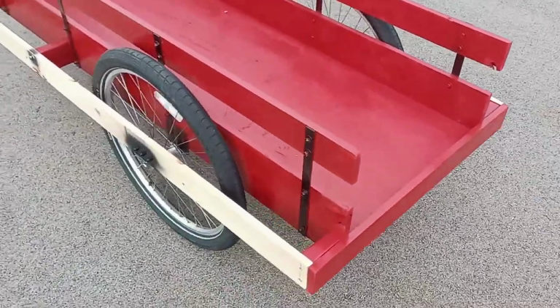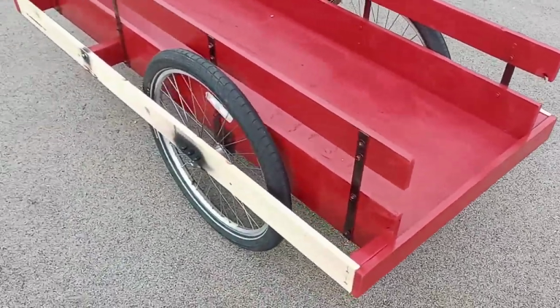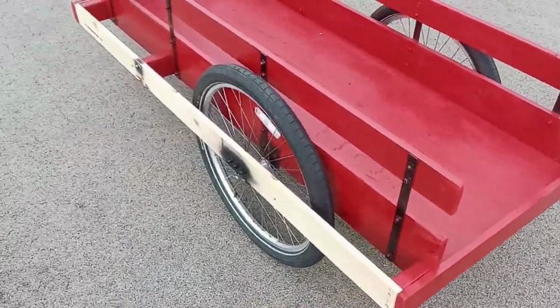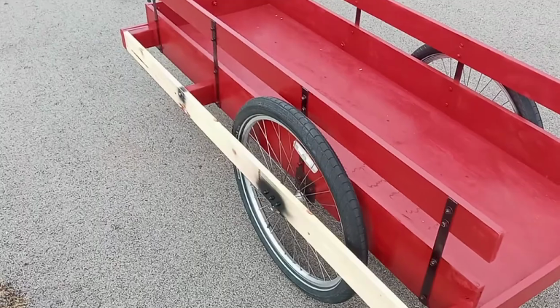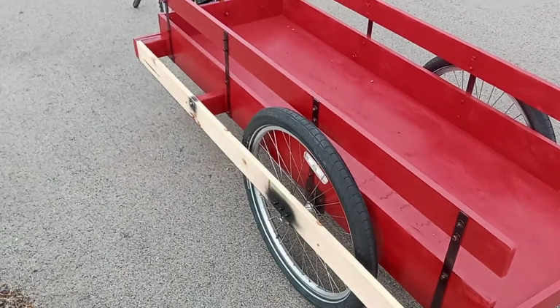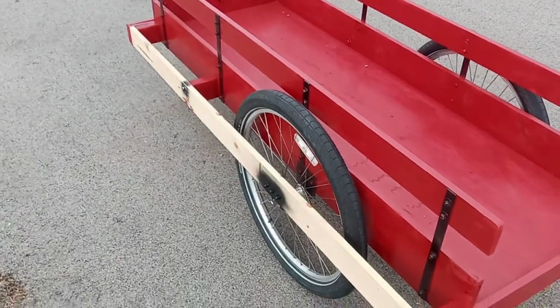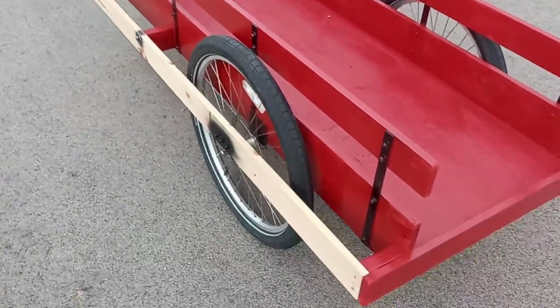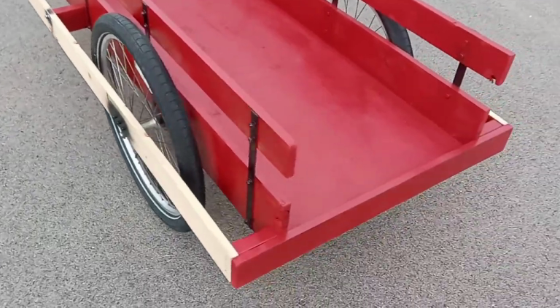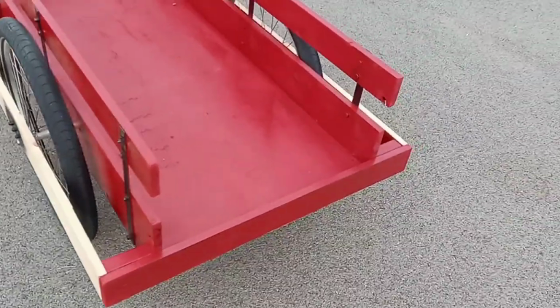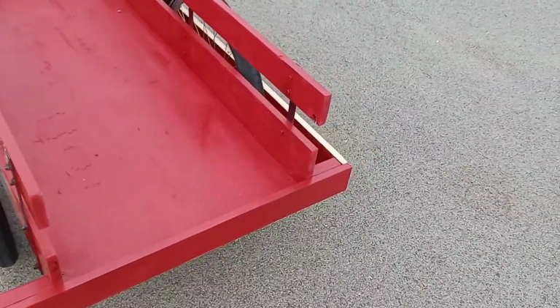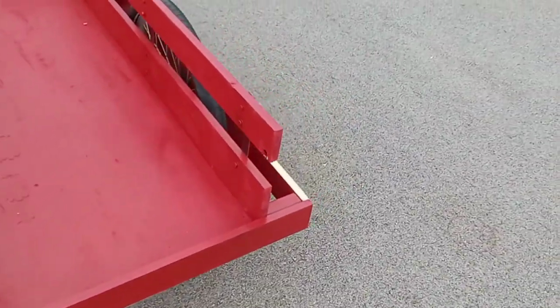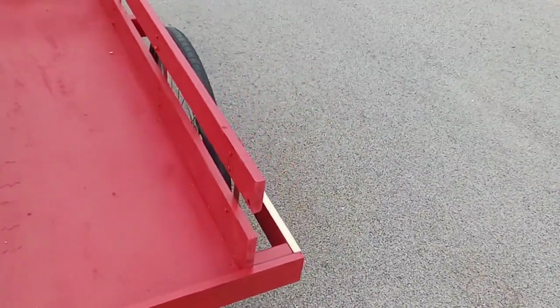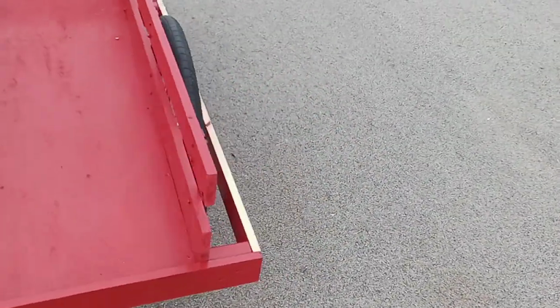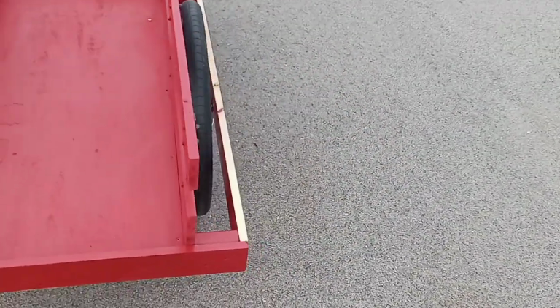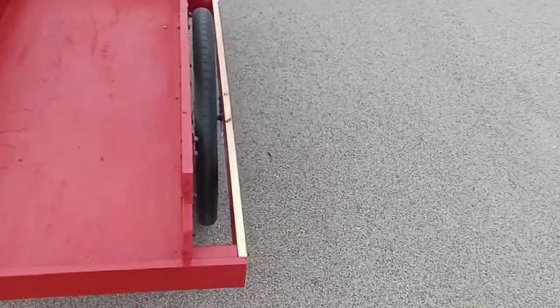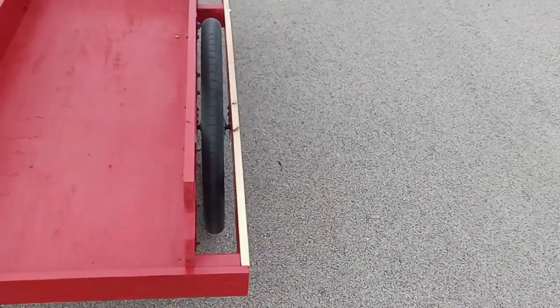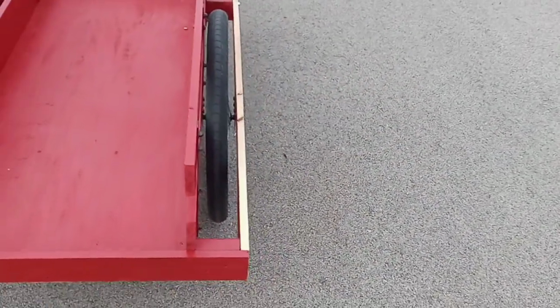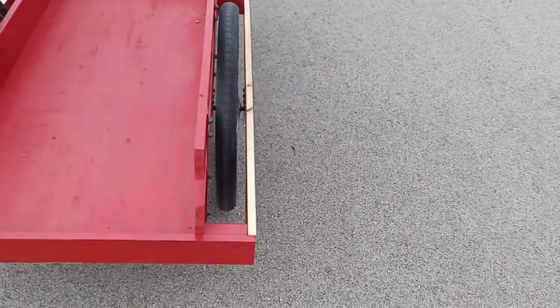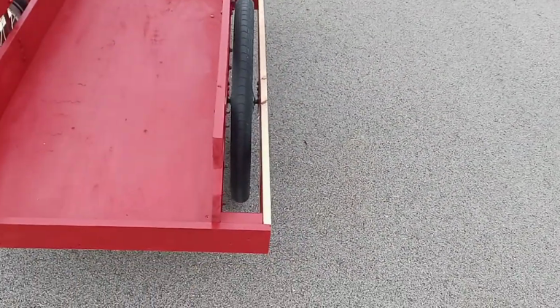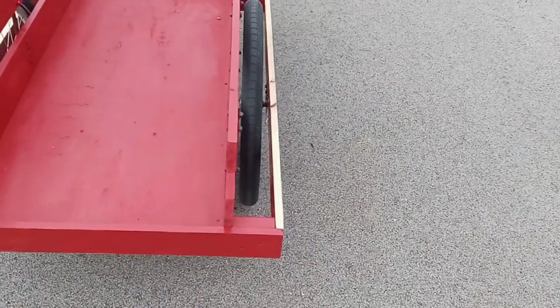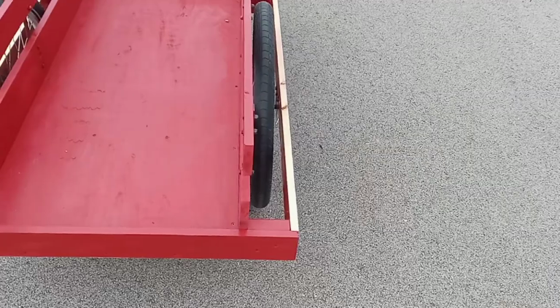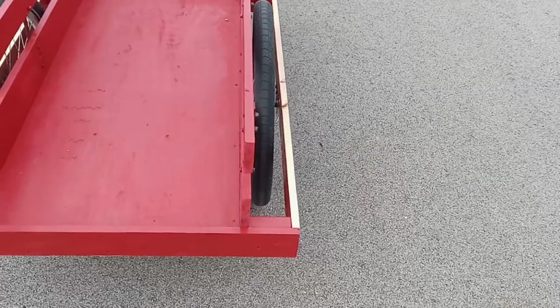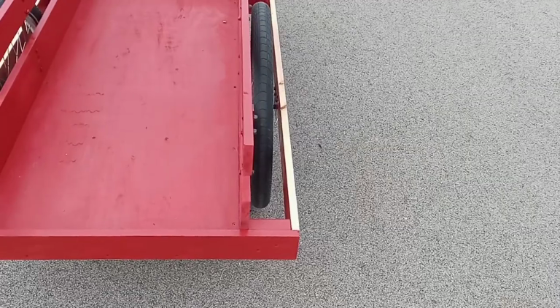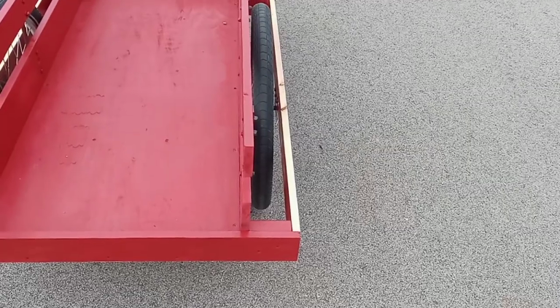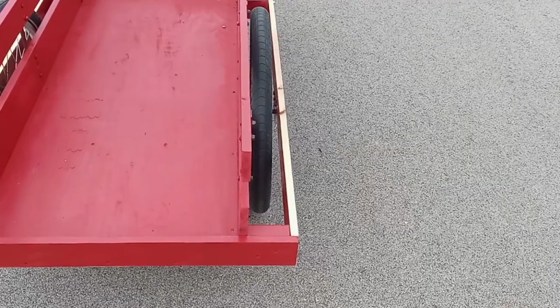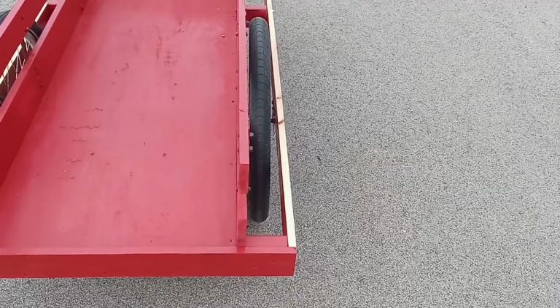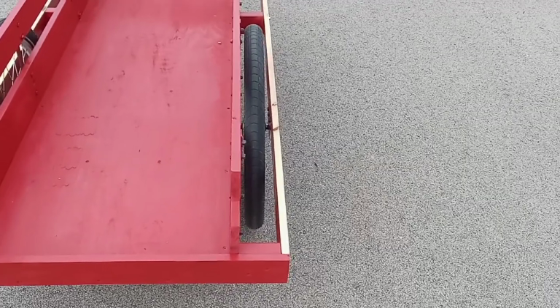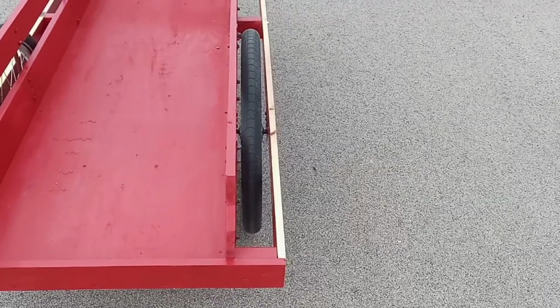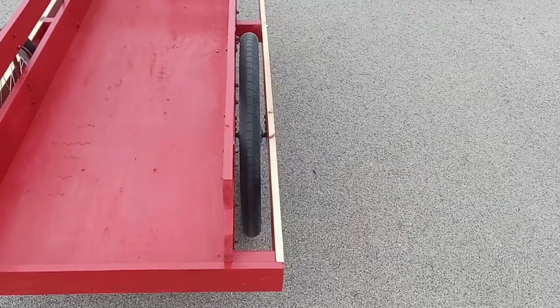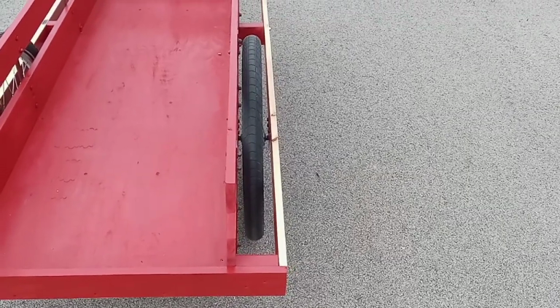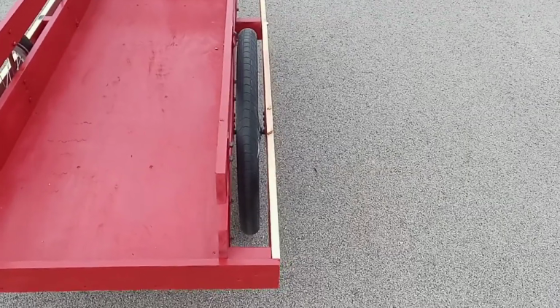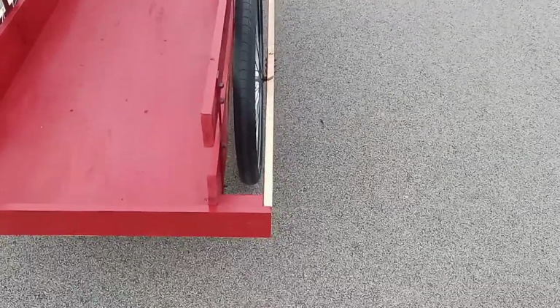I did make a new plate today which straightened out my wheel. My wheel is now sitting the way it should — it's all good.